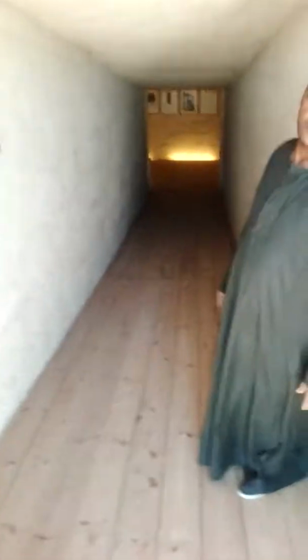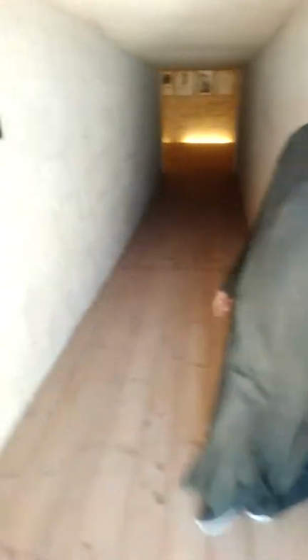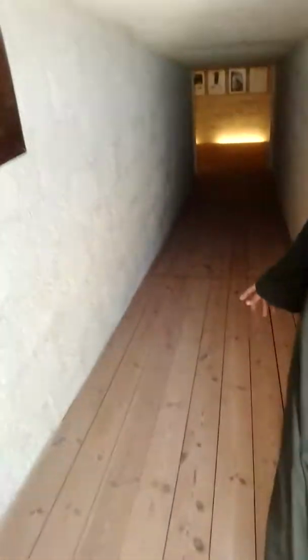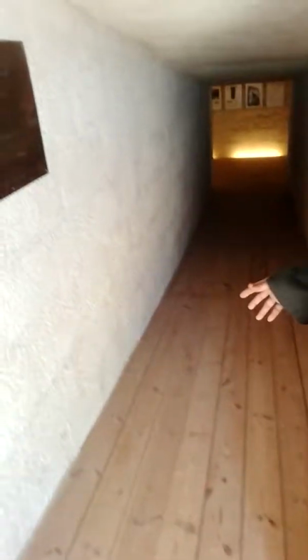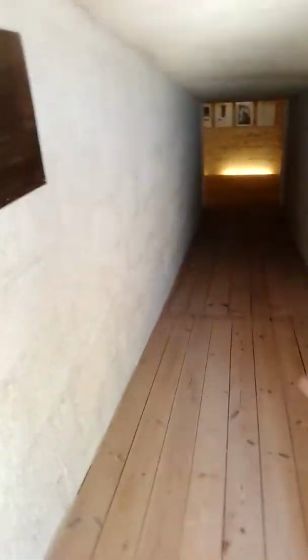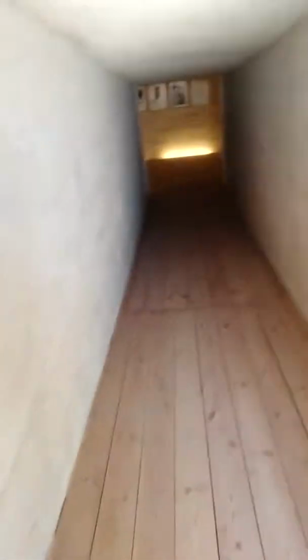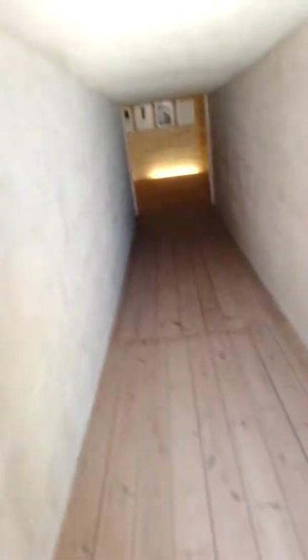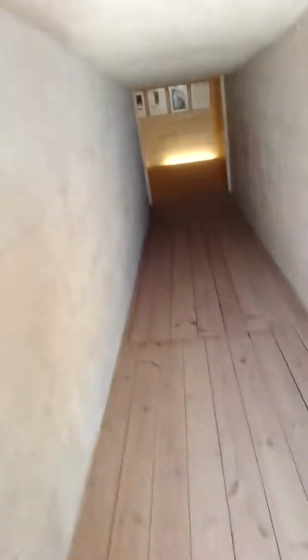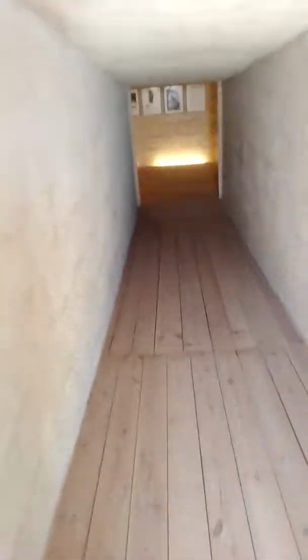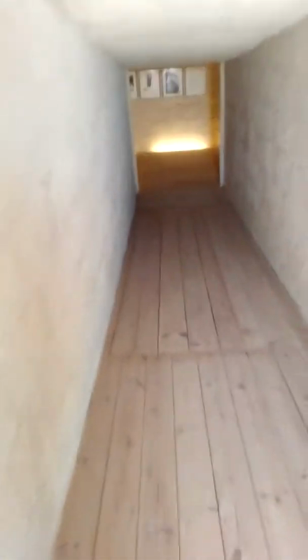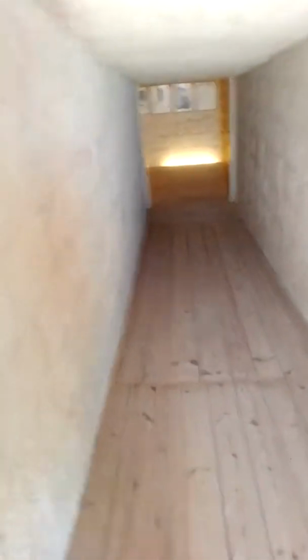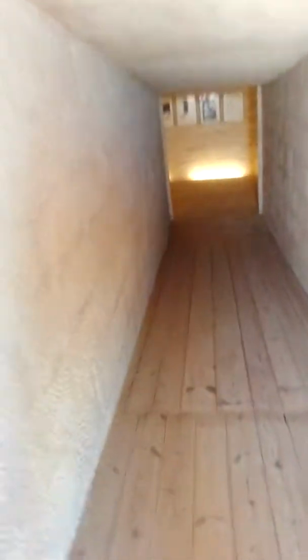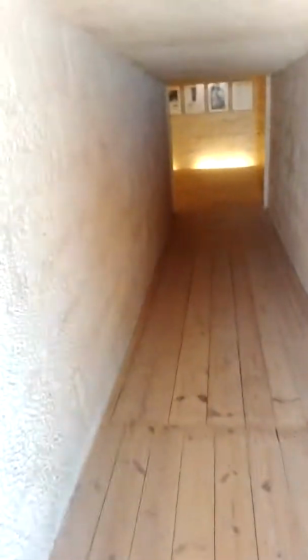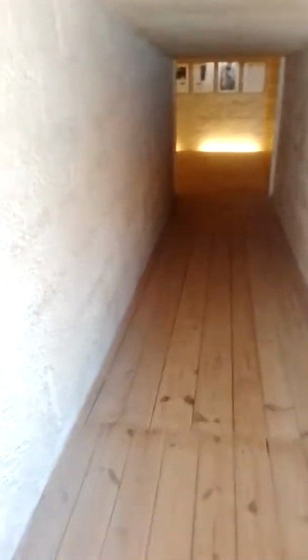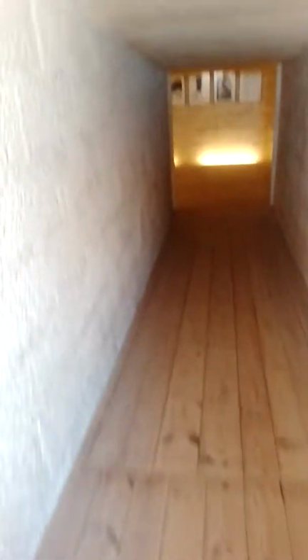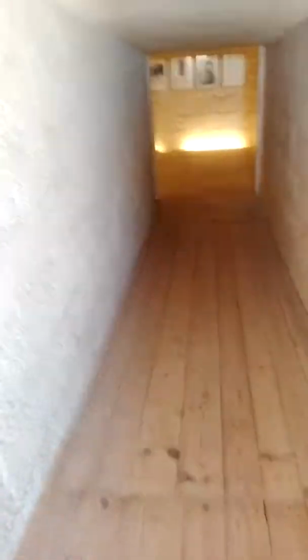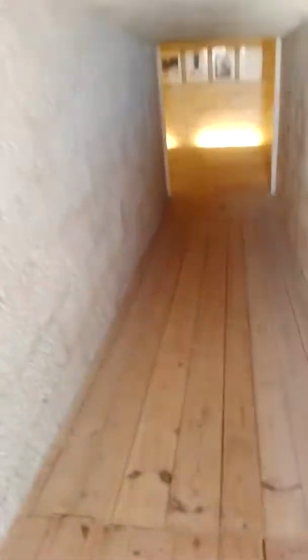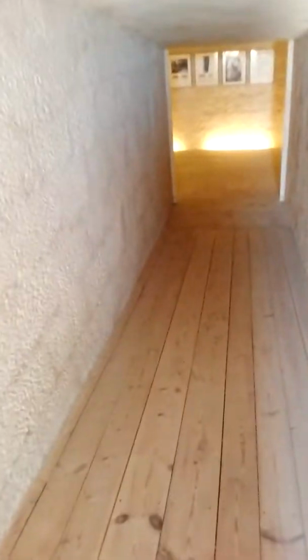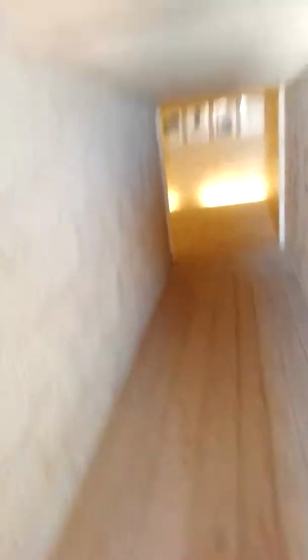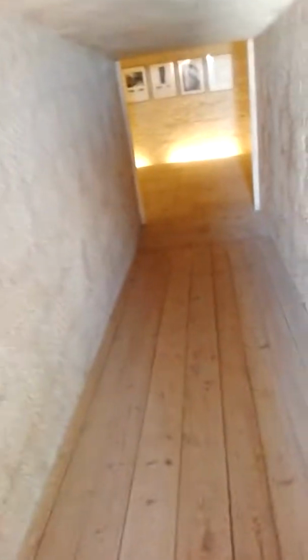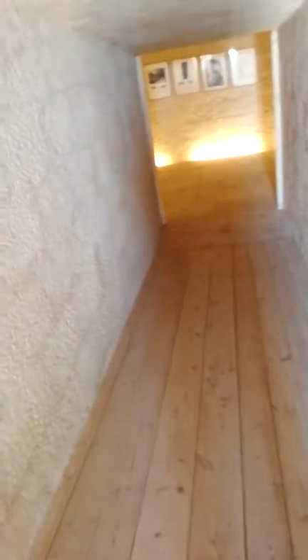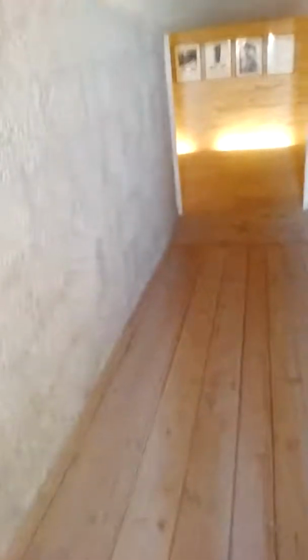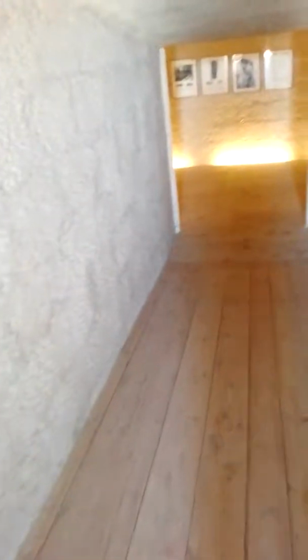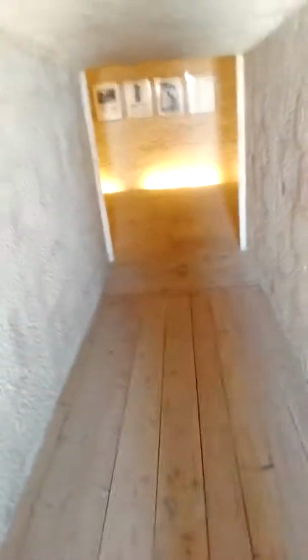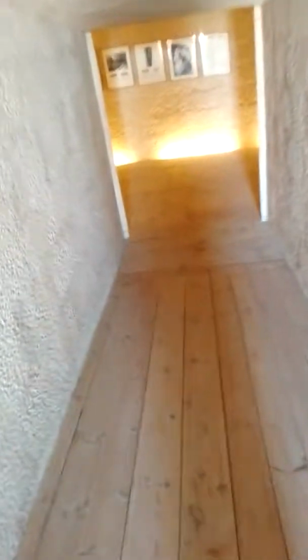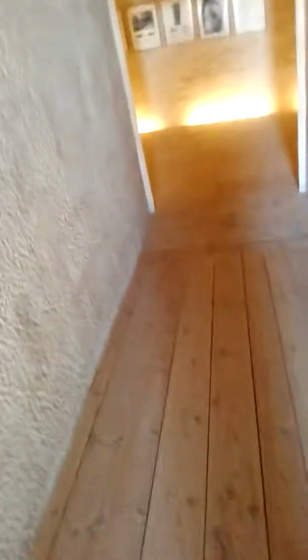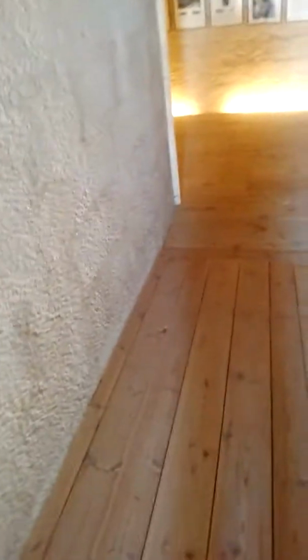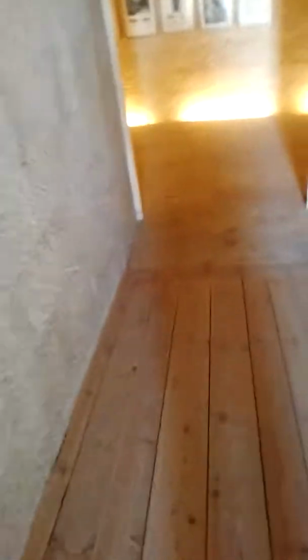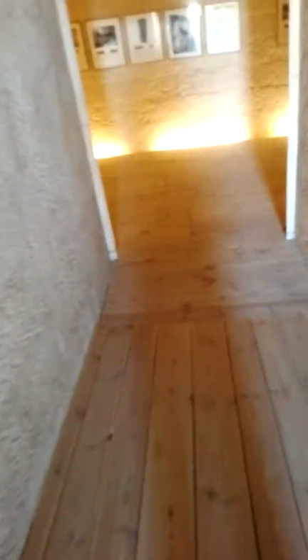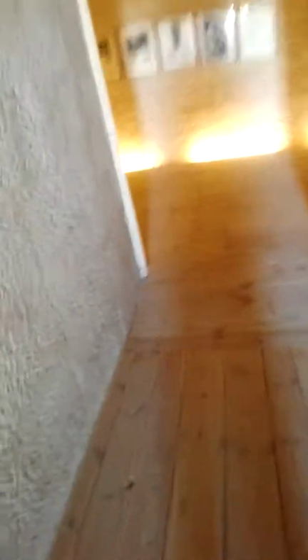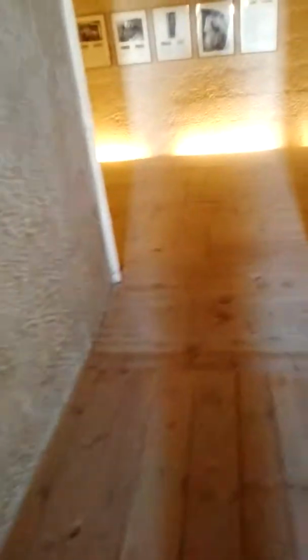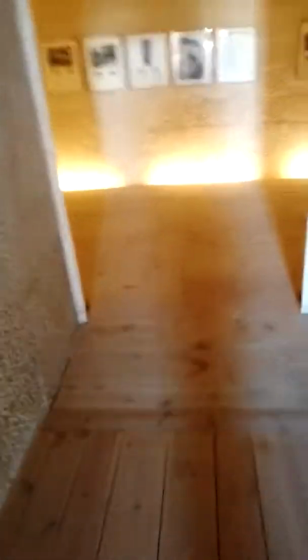Inside the tomb of Tutankhamun, though this is the replica, not the original. I've not seen the original, but...